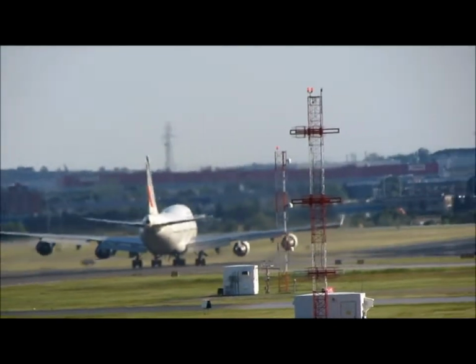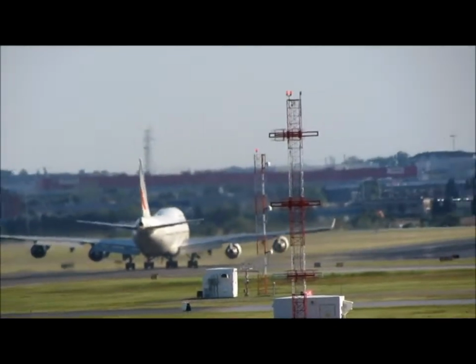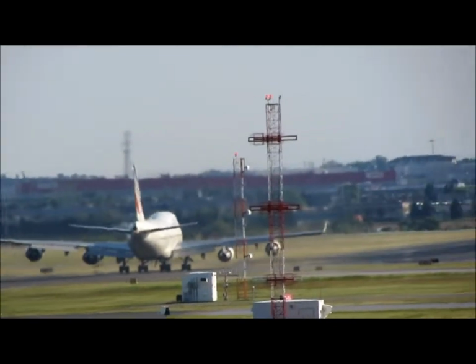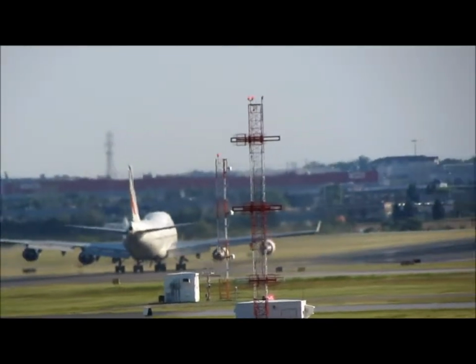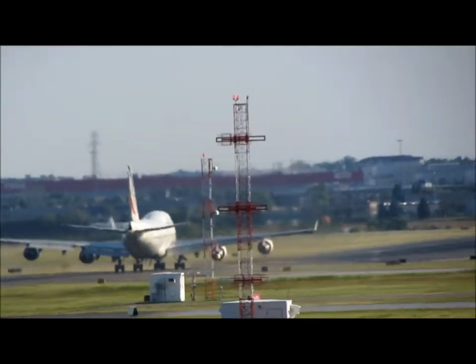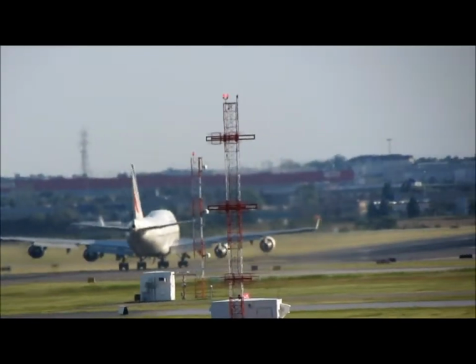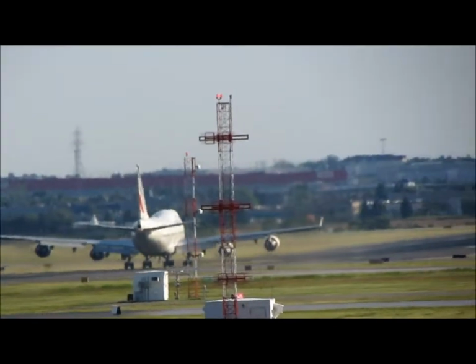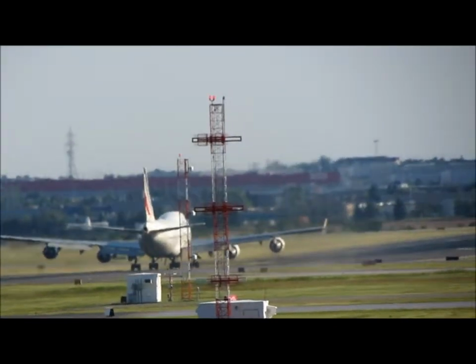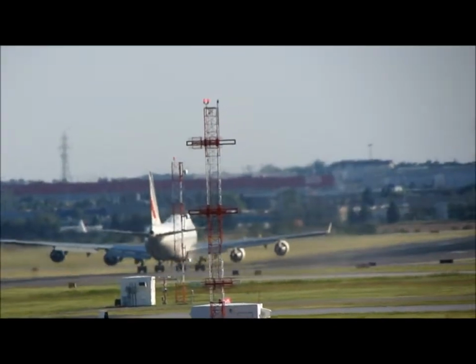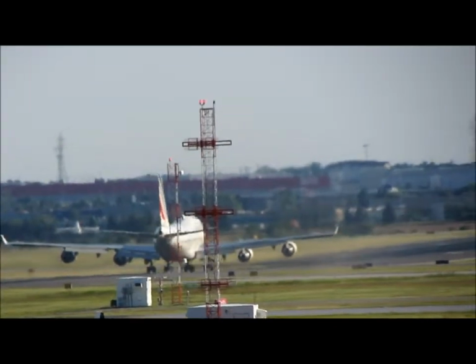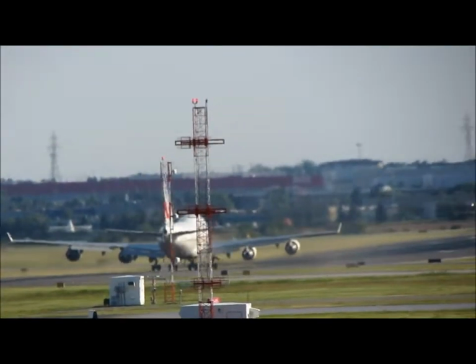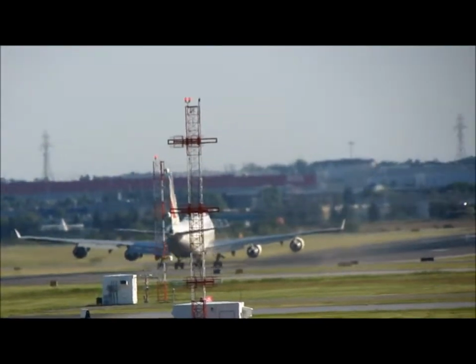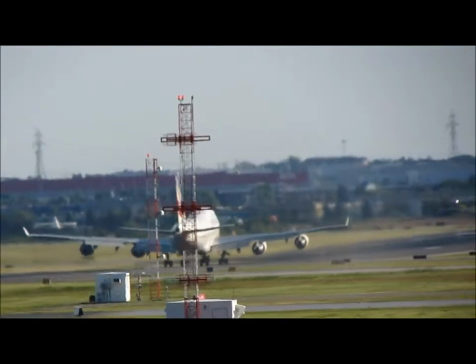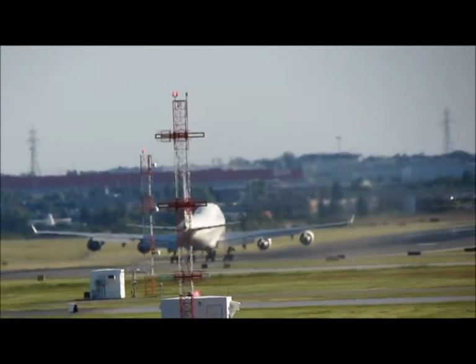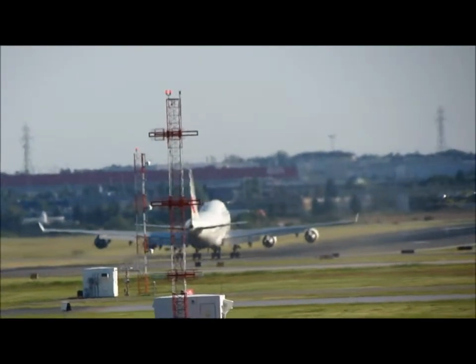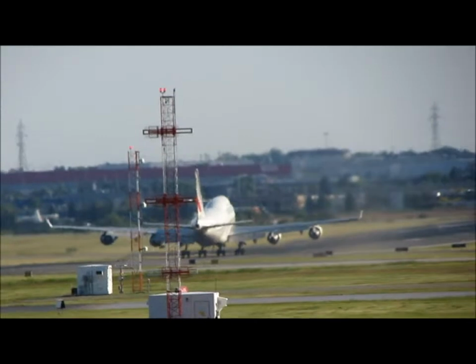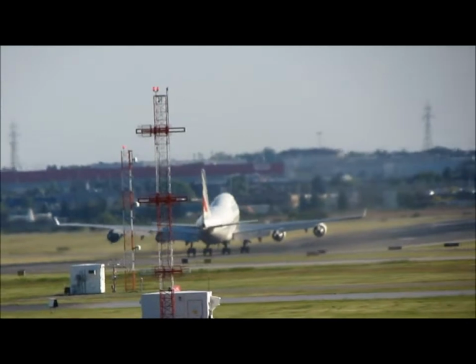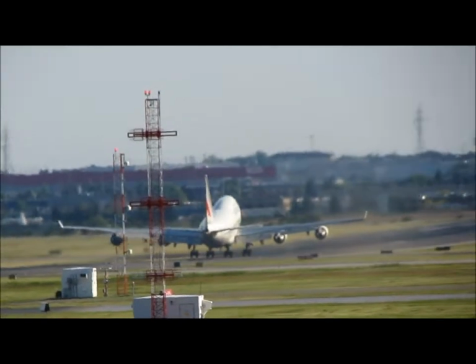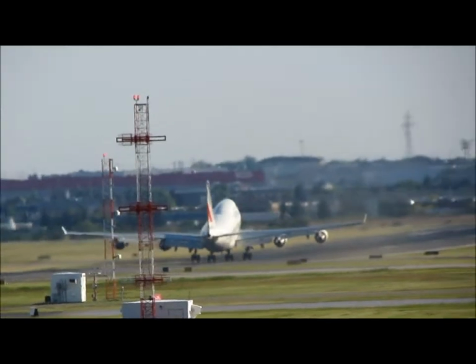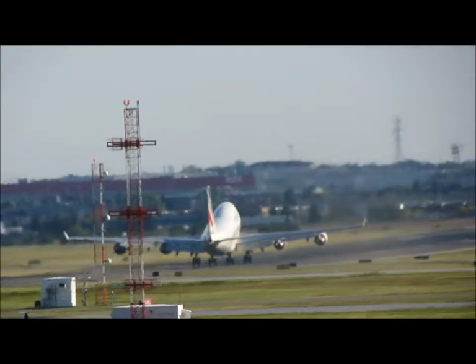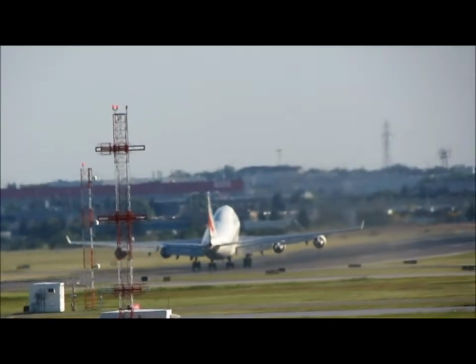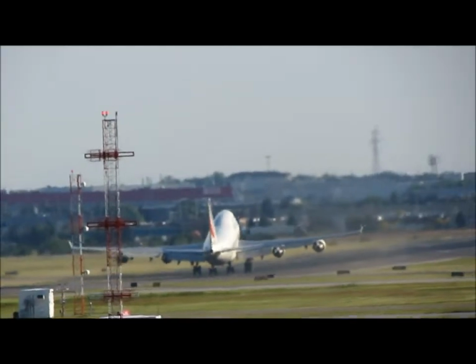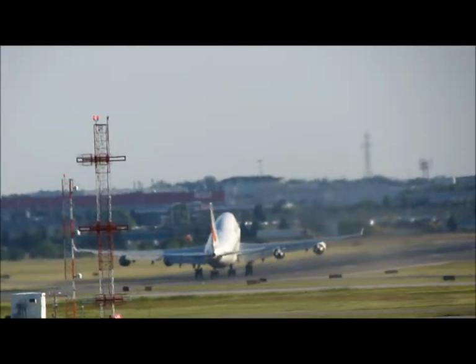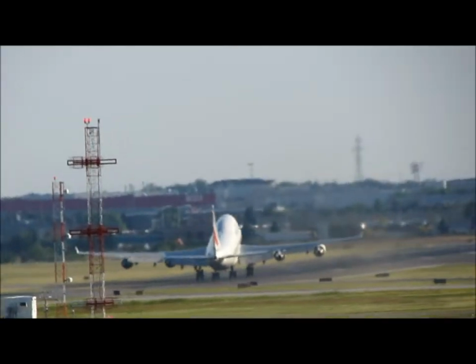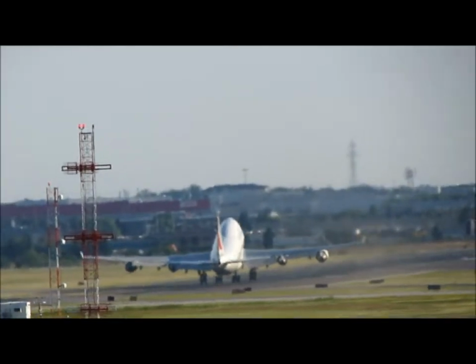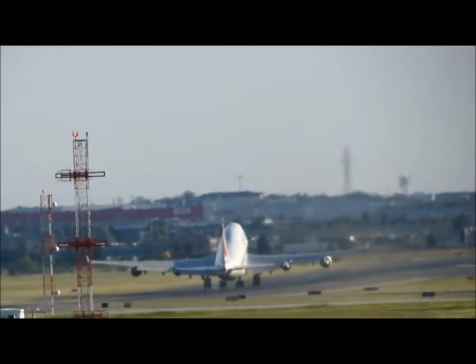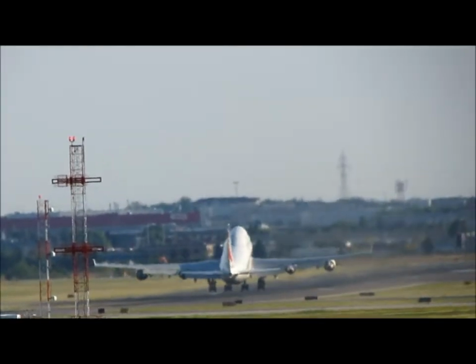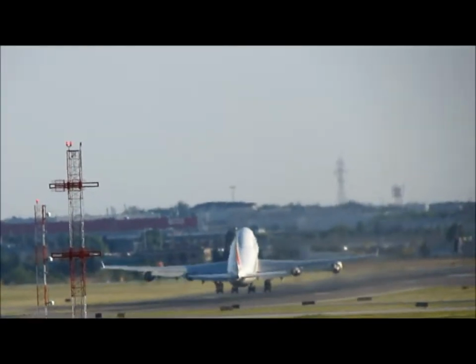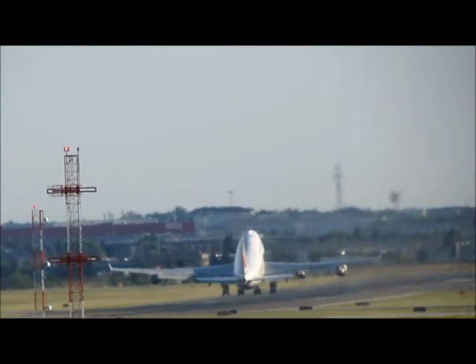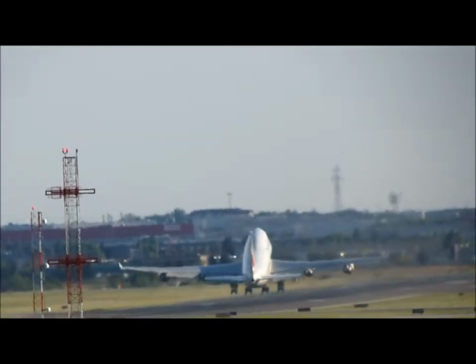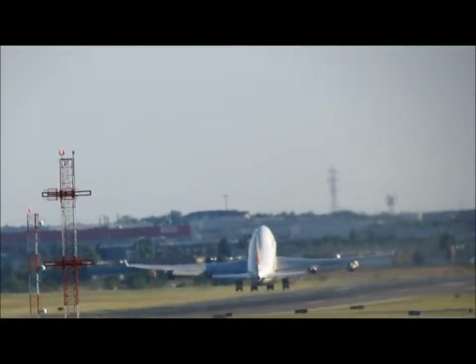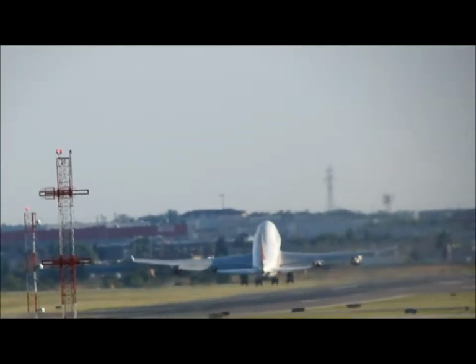That's 905, left to 290 degrees. Descend to 8000. We vector to 24 right. Okay, left to 290, down to 8000, 24 right — 905.